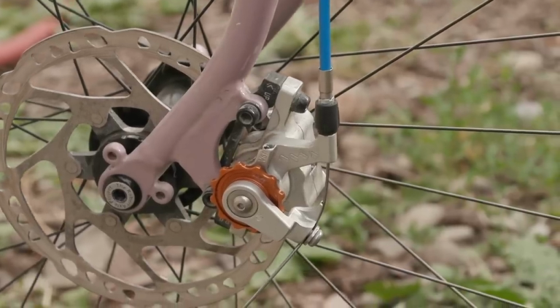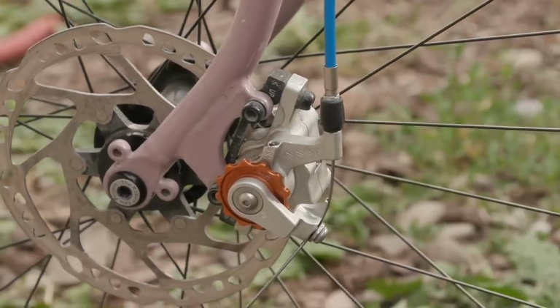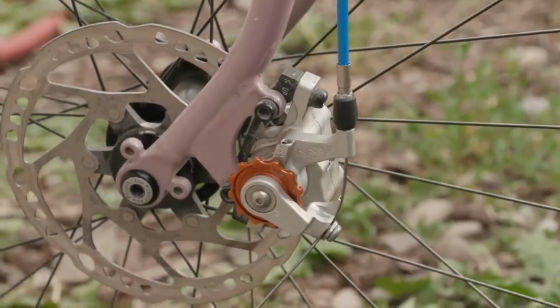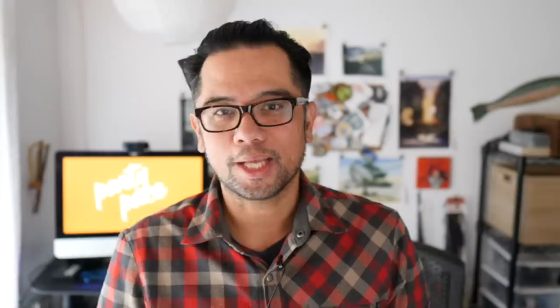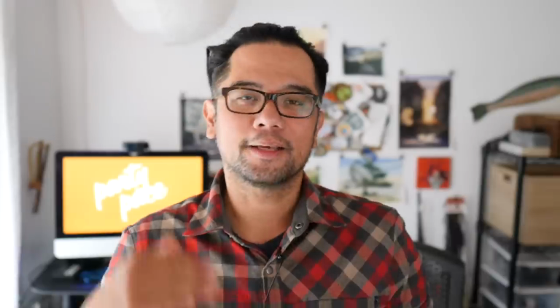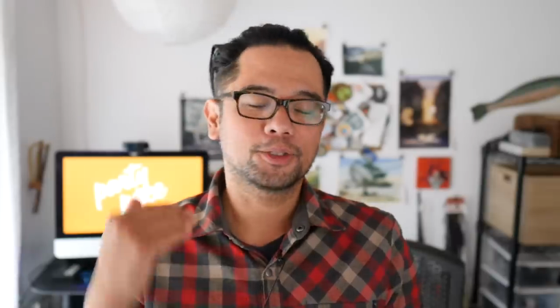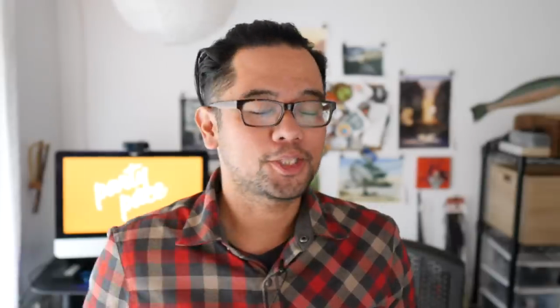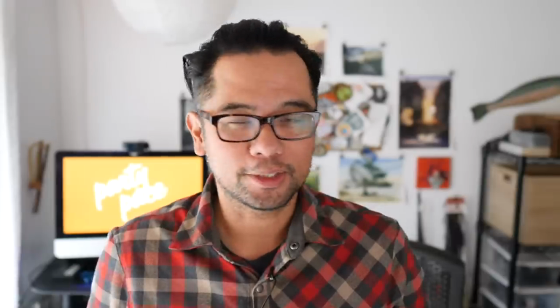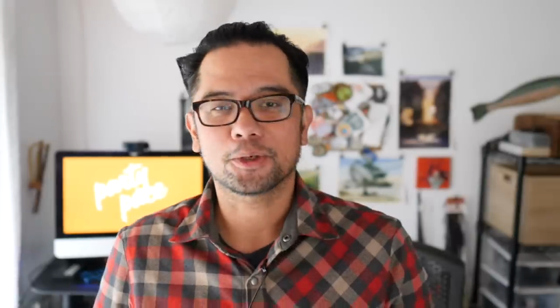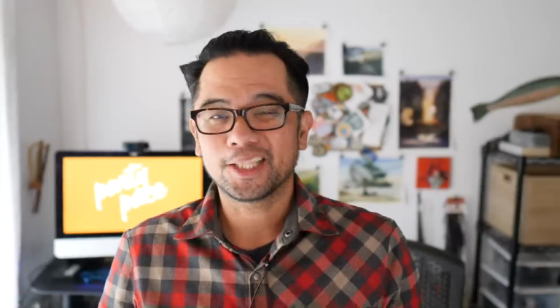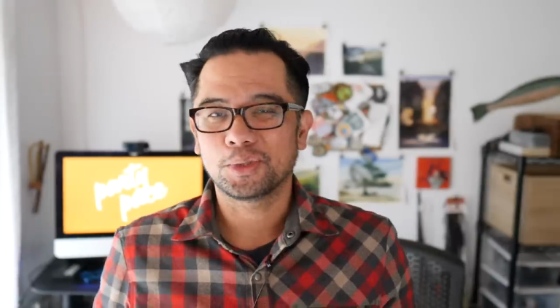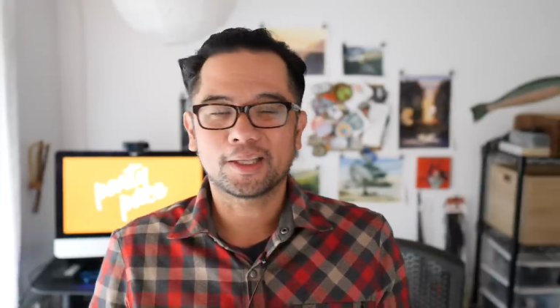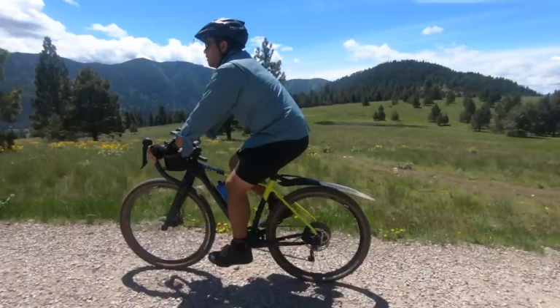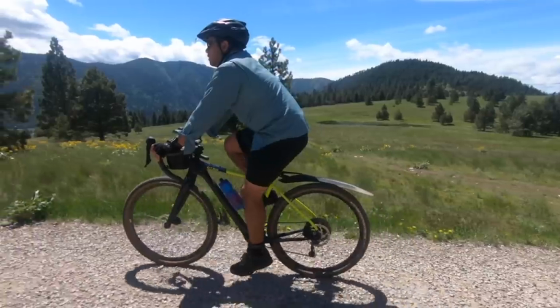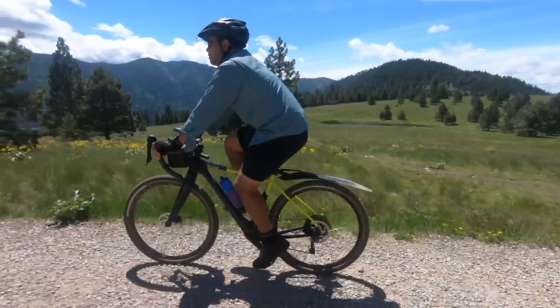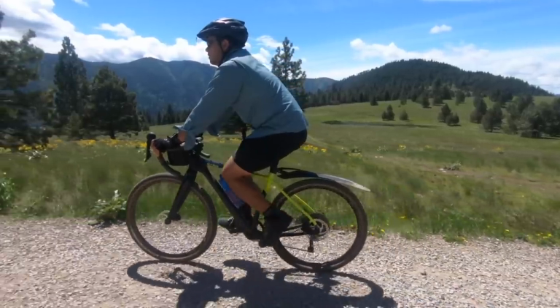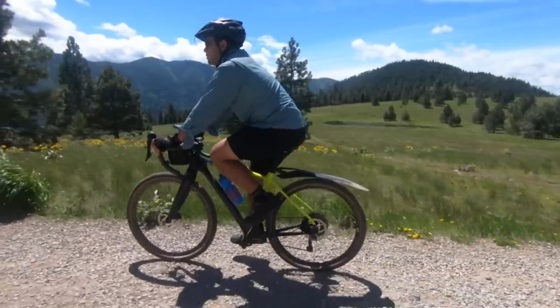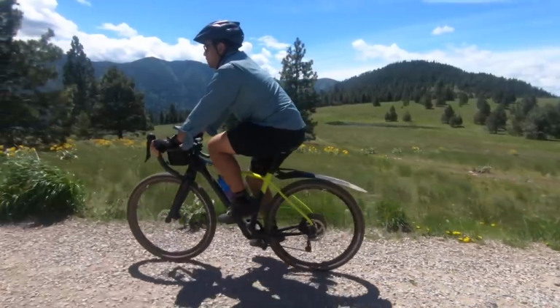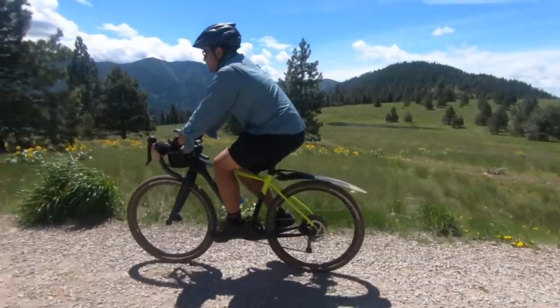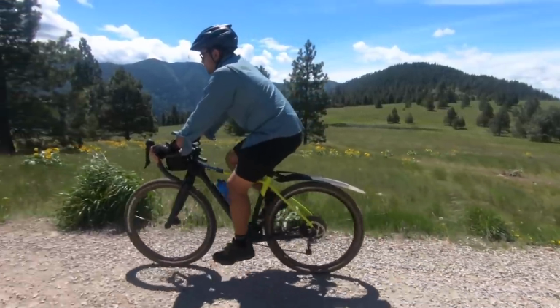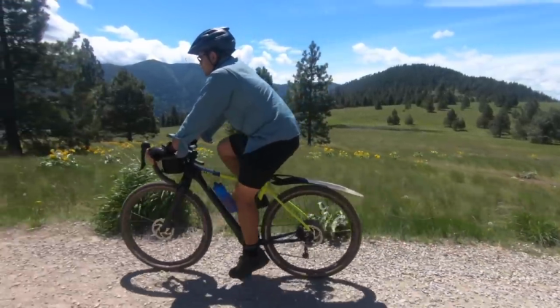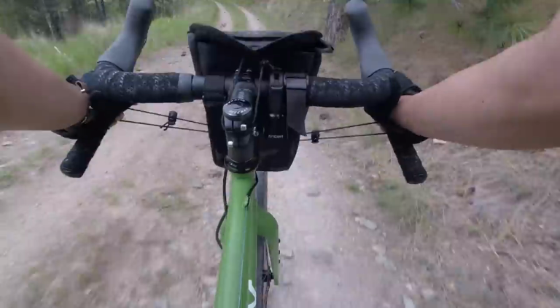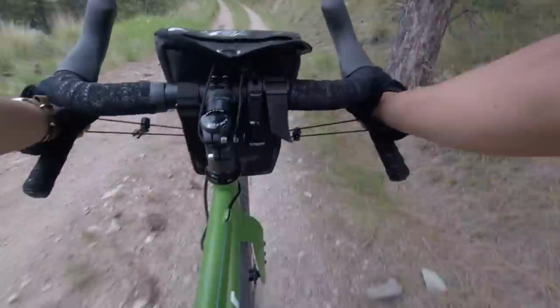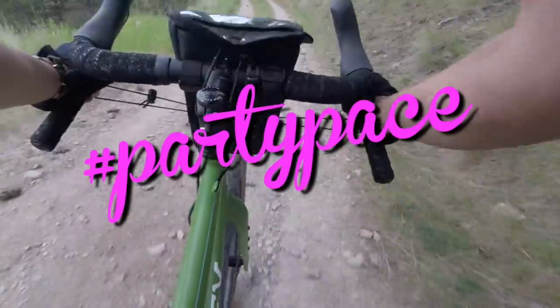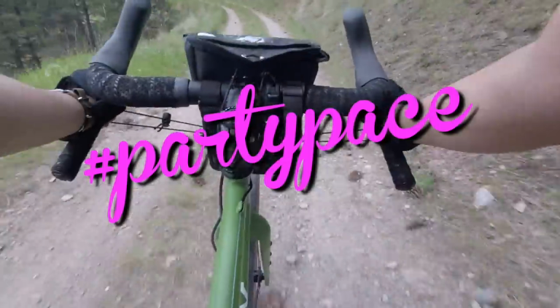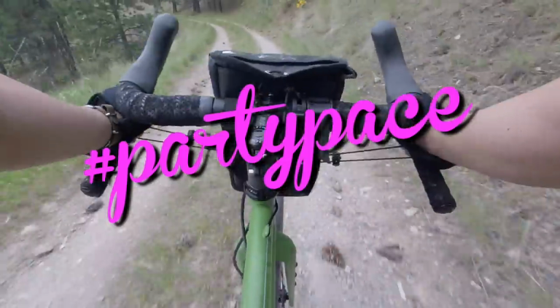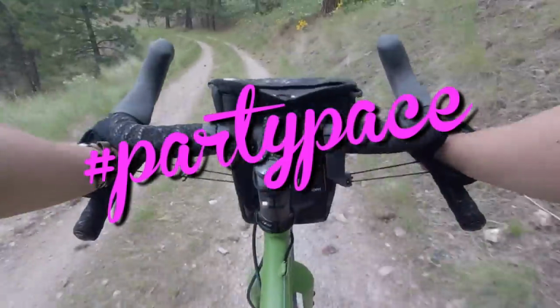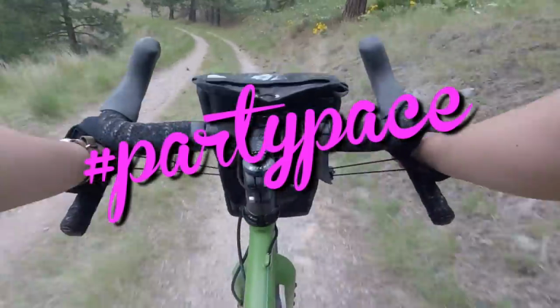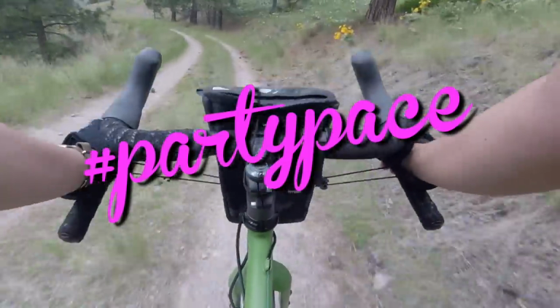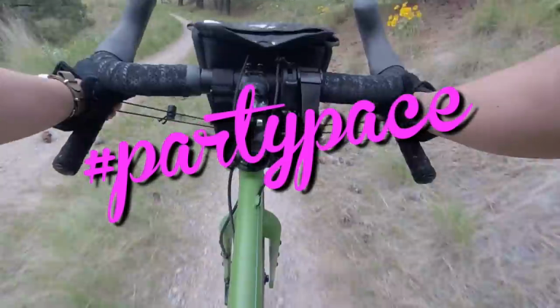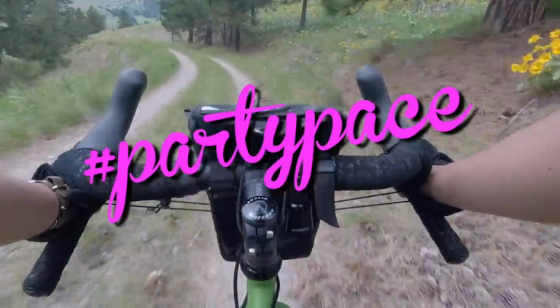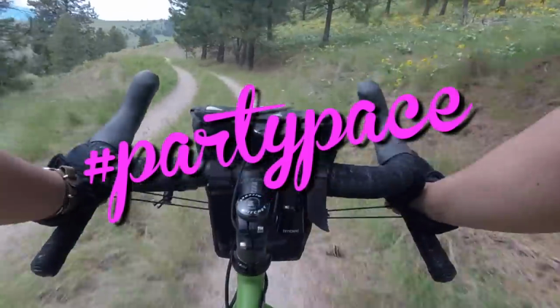Welcome back Pathless Pedalers. If you're new to the channel and you're into the non-competitive side of cycling — gravel exploring, riding party pace — hit that subscribe button.